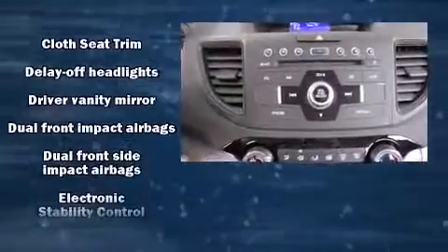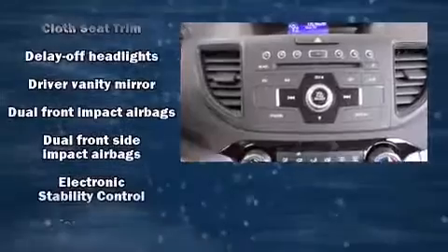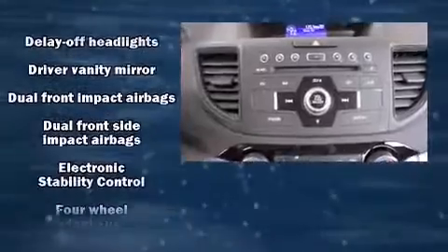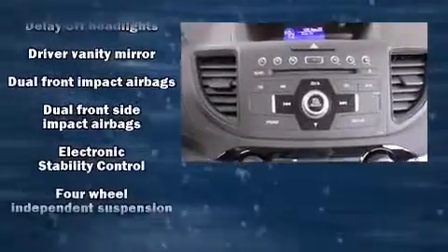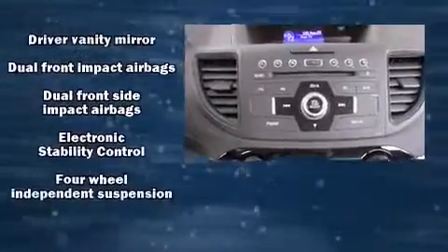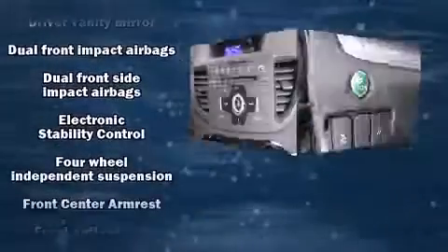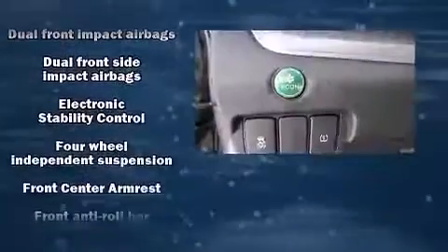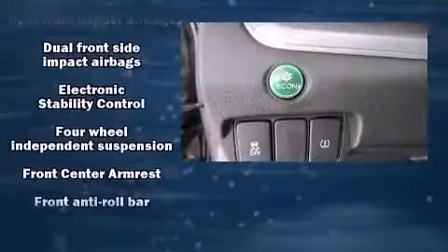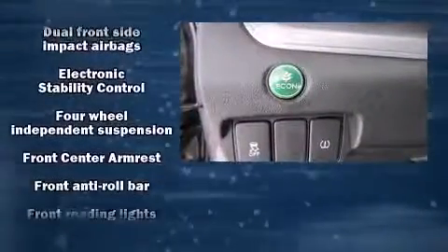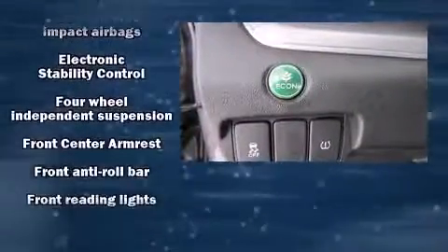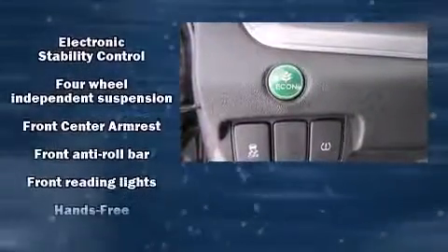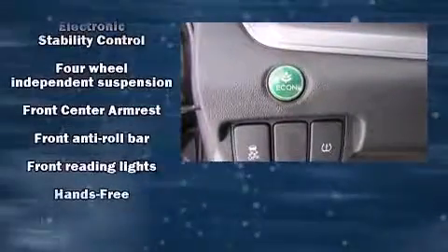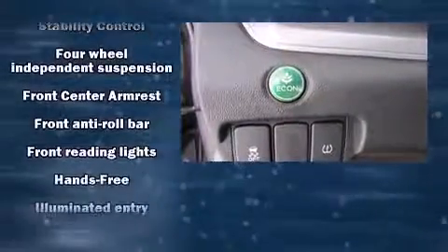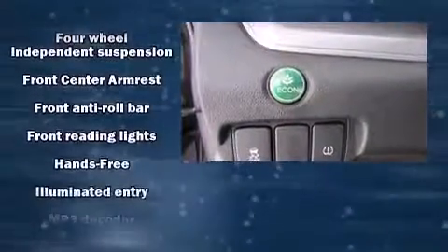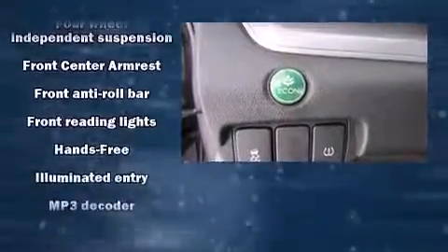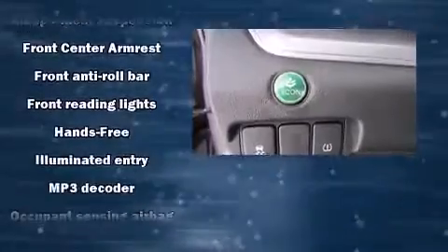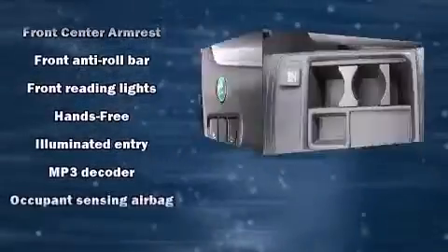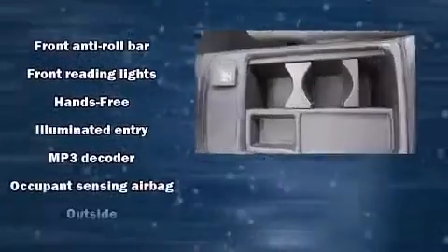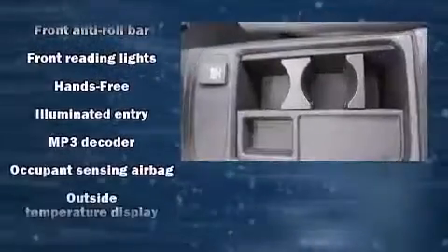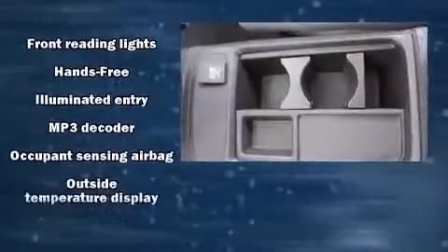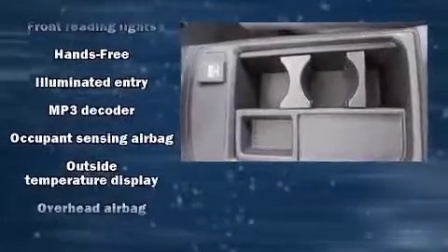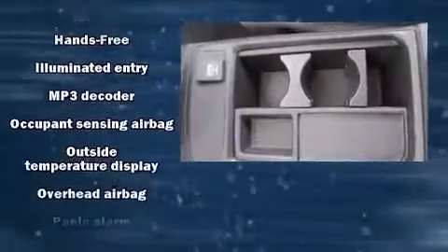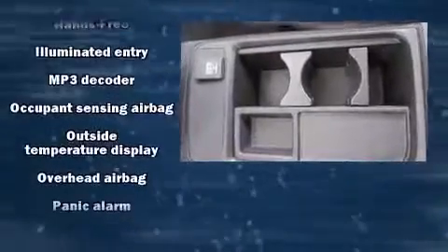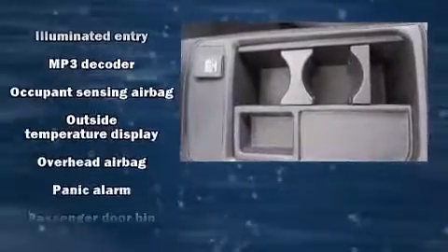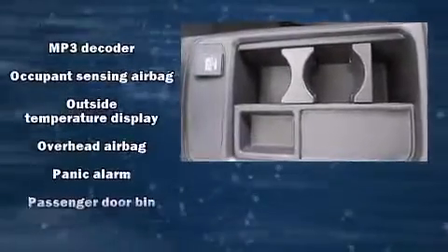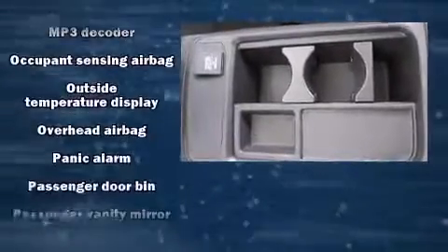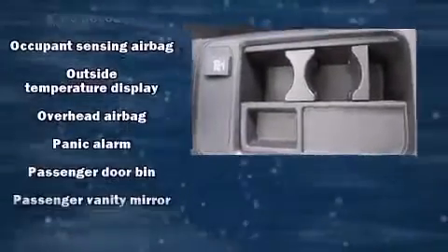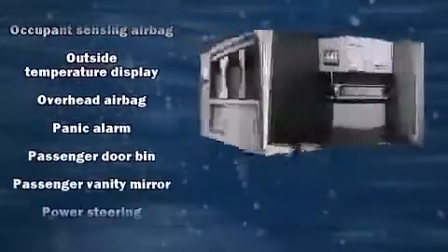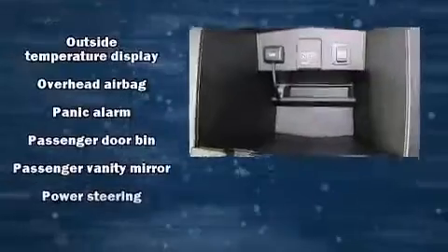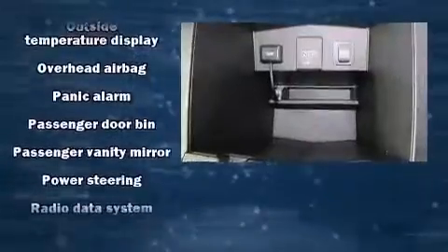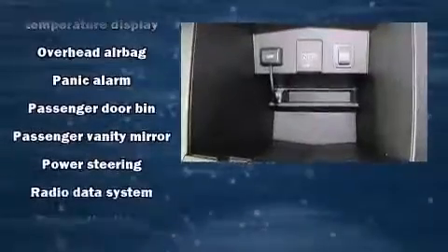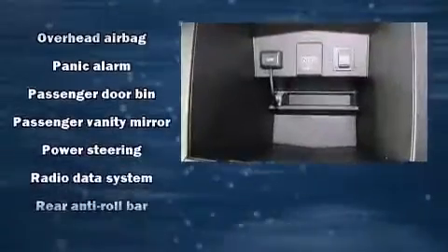Safety equipment has been integrated throughout, including dual front impact airbags, head curtain airbags, traction control, brake assist, ignition disabling, and four-wheel disc brakes with ABS.